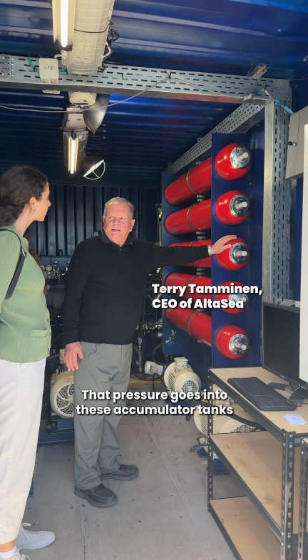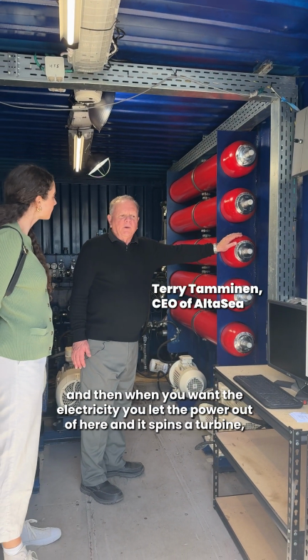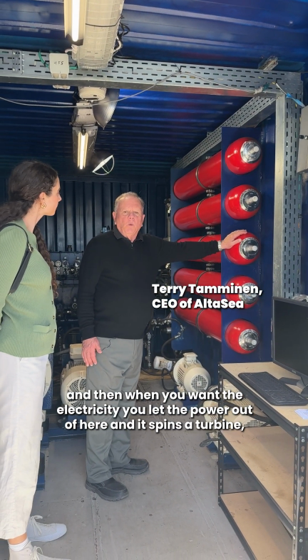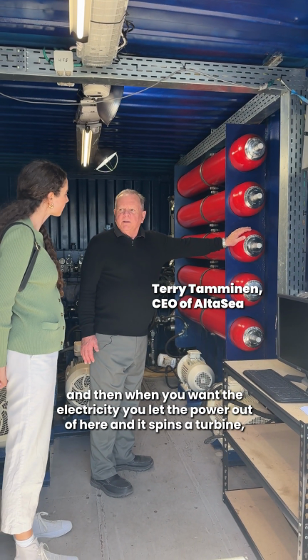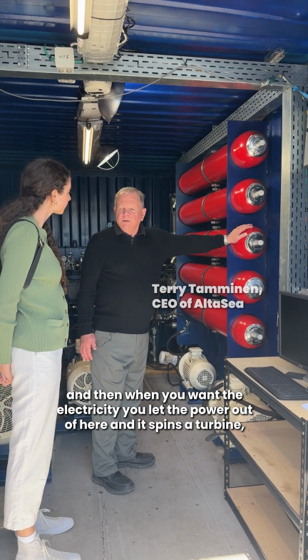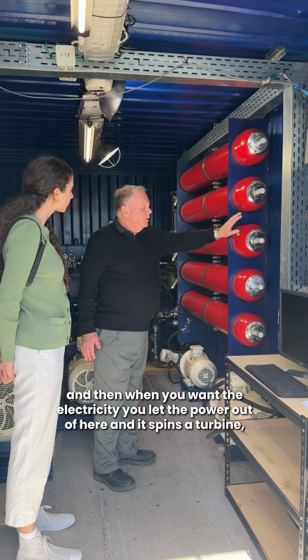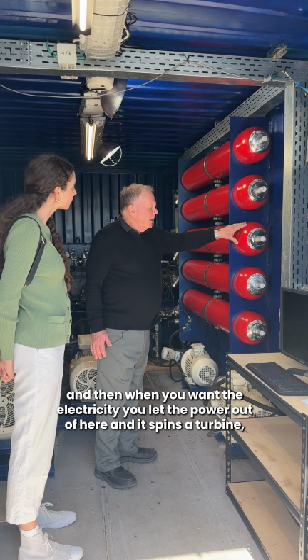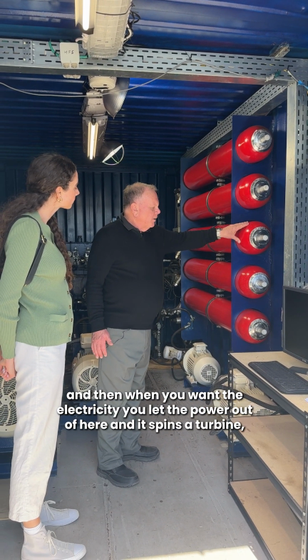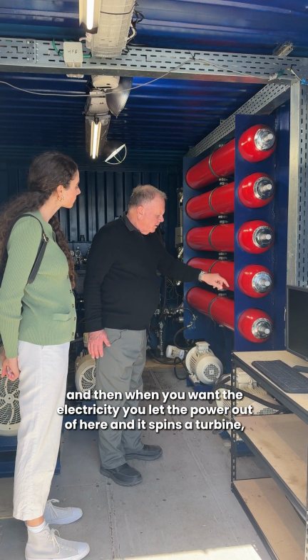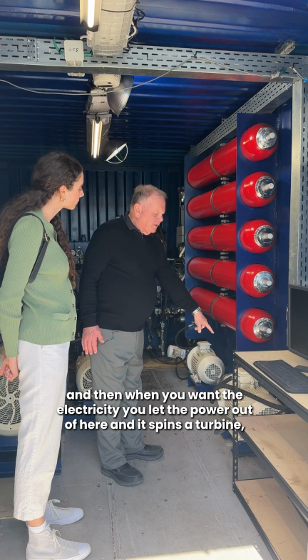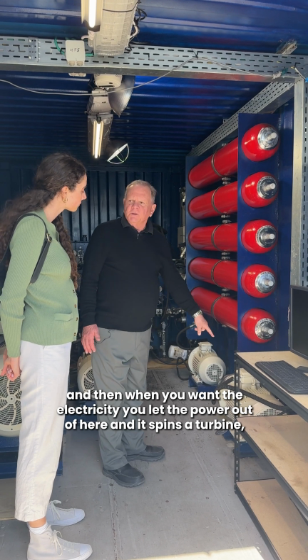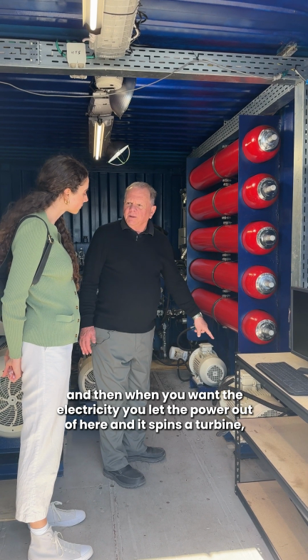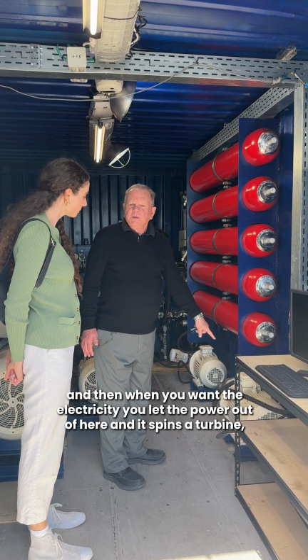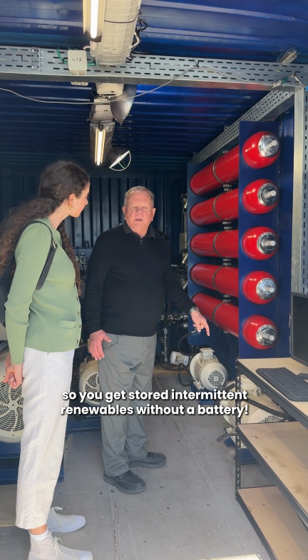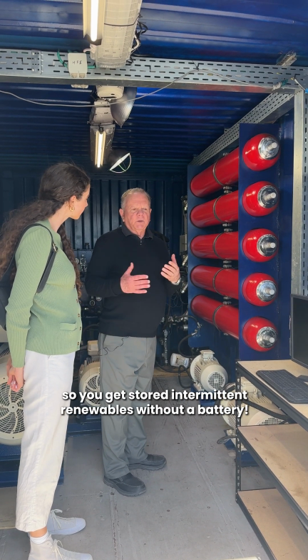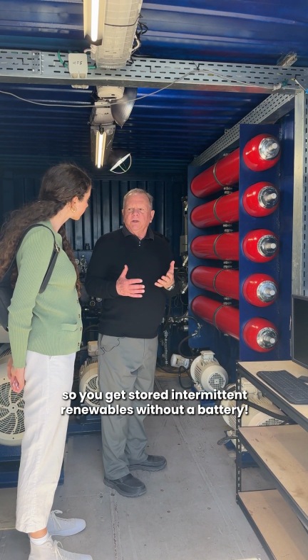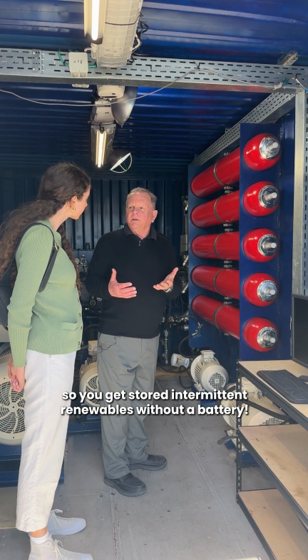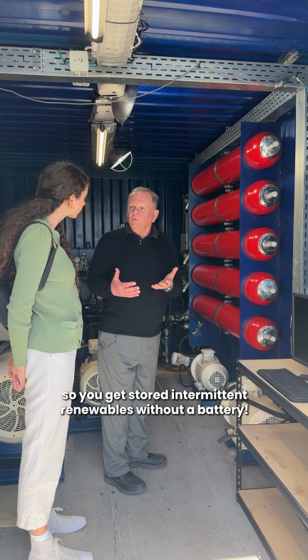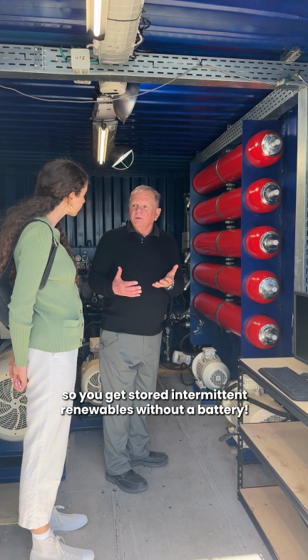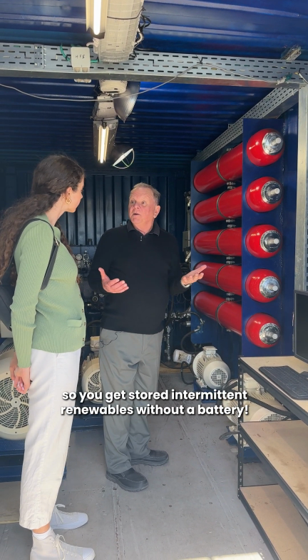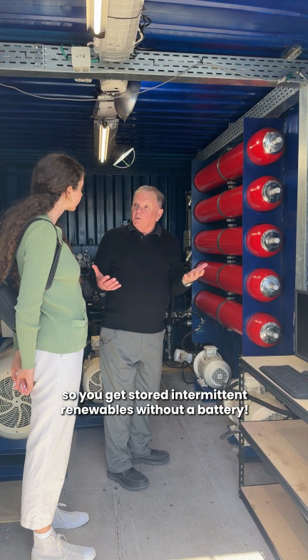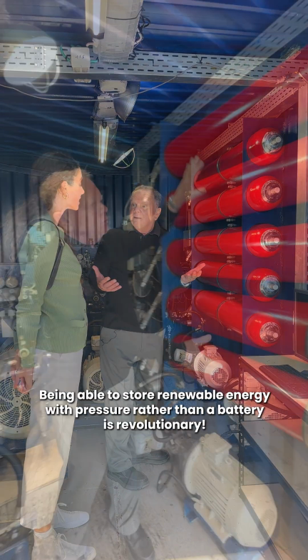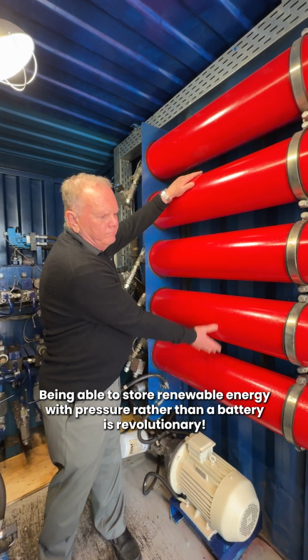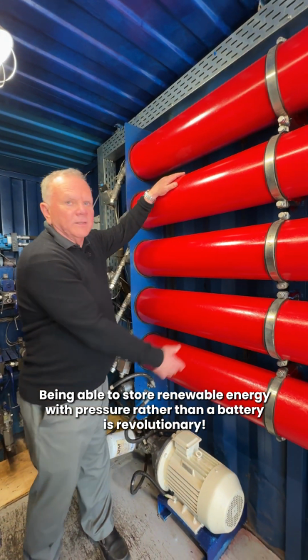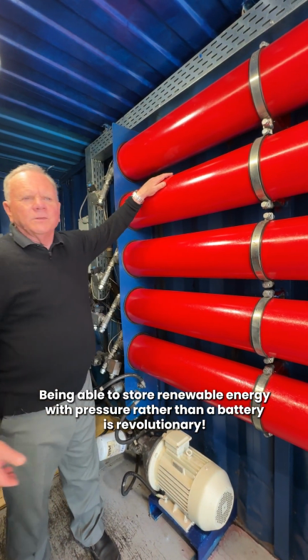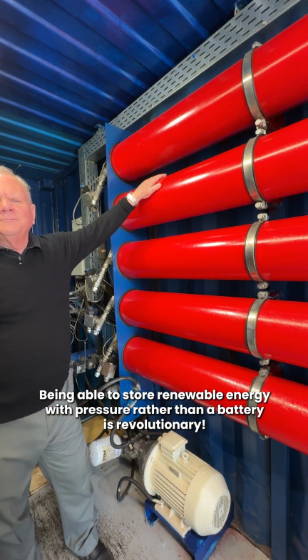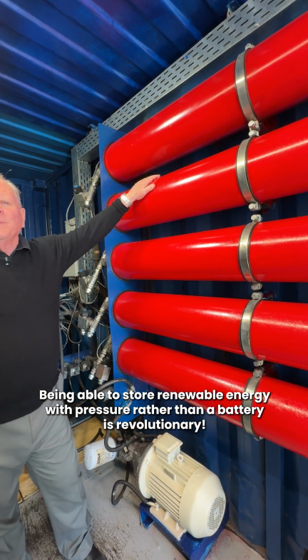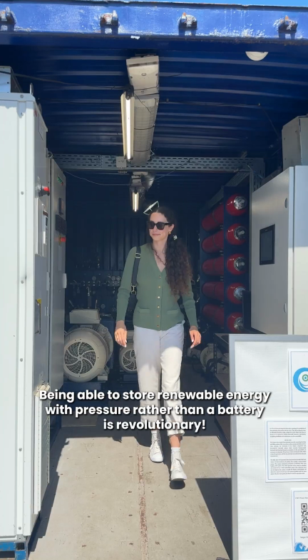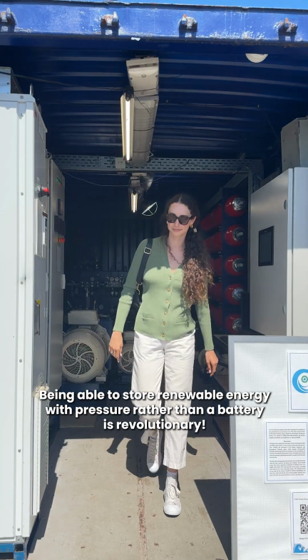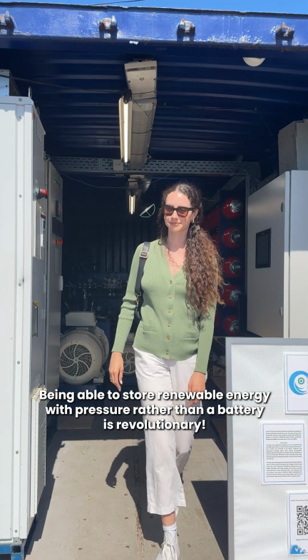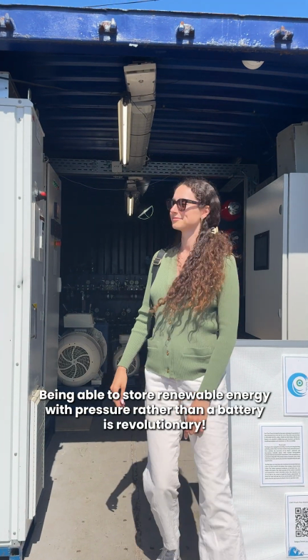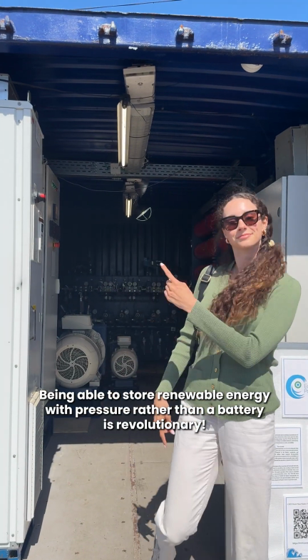and then when you want the electricity, you let the power out of here and it spins a turbine. So you get stored intermittent renewables without a battery. Being able to store renewable energy with pressure rather than a battery is revolutionary.